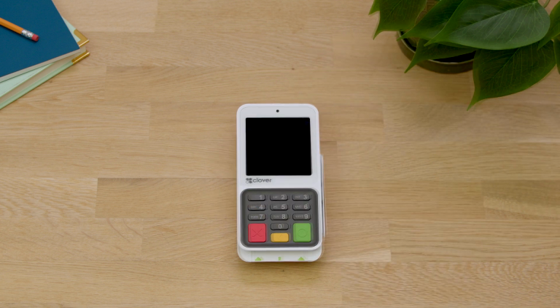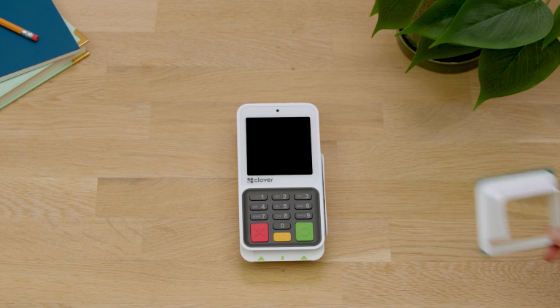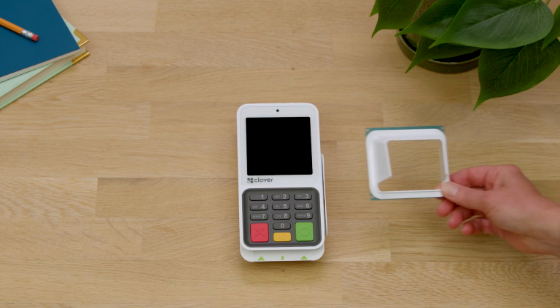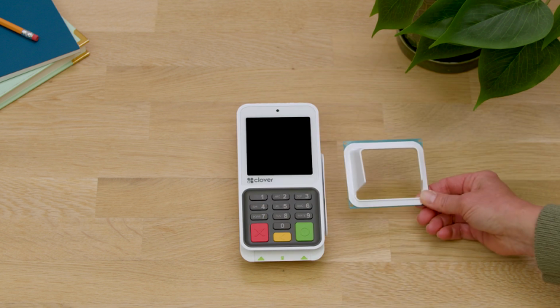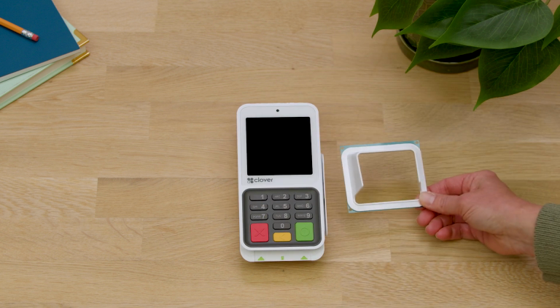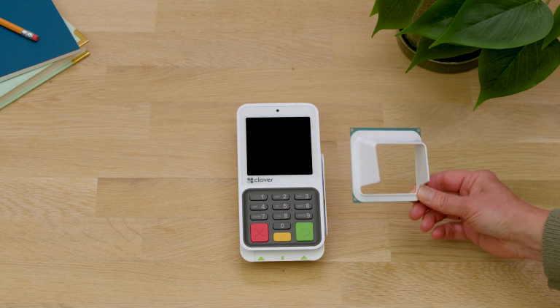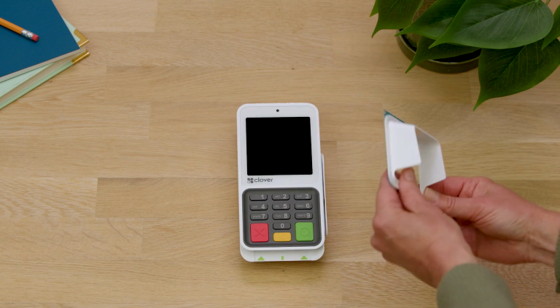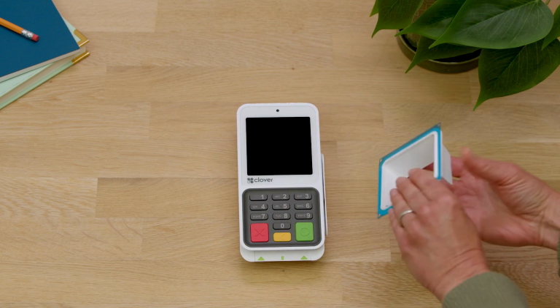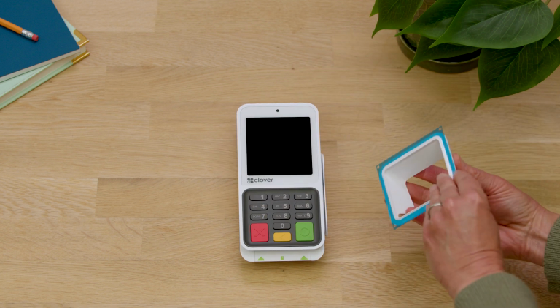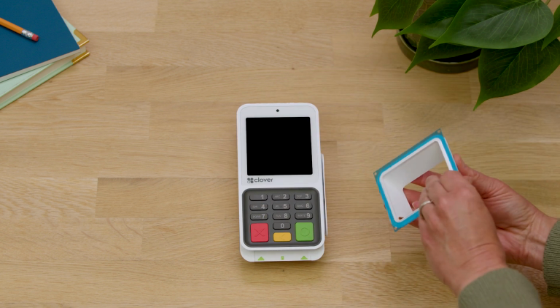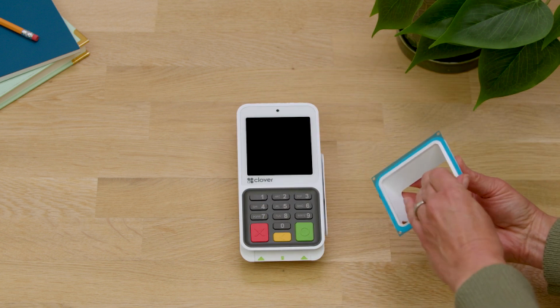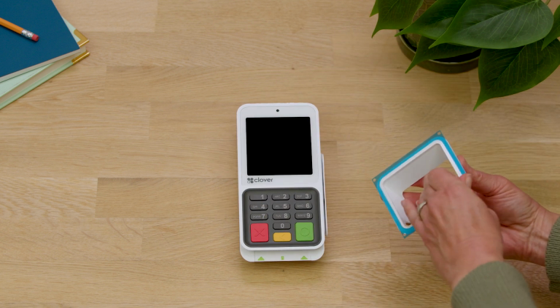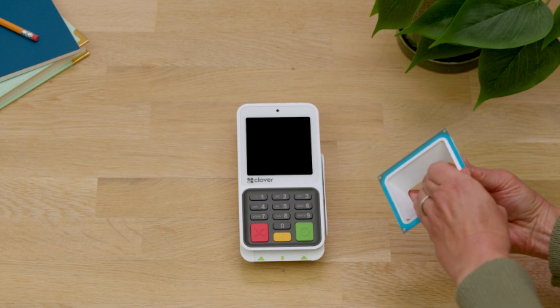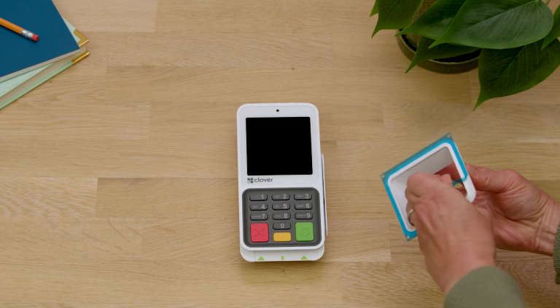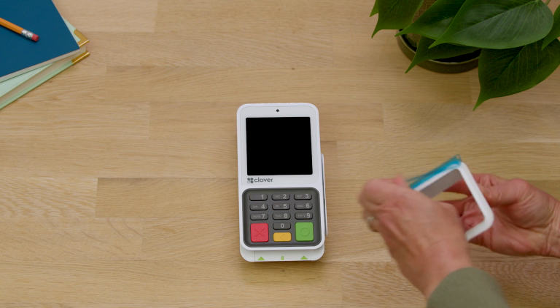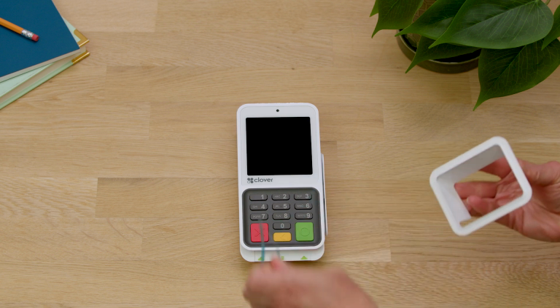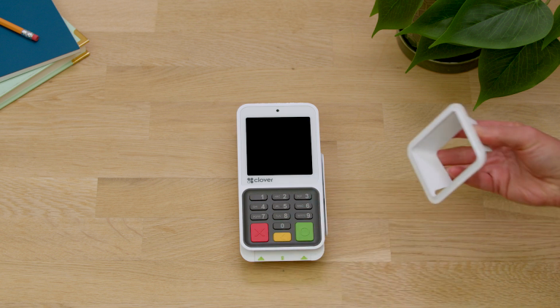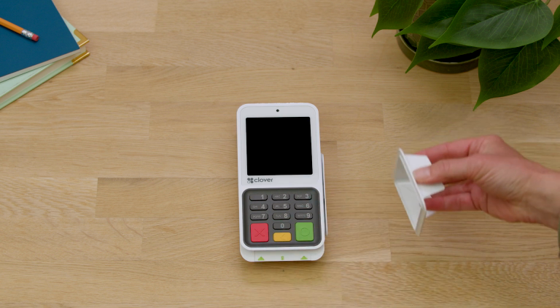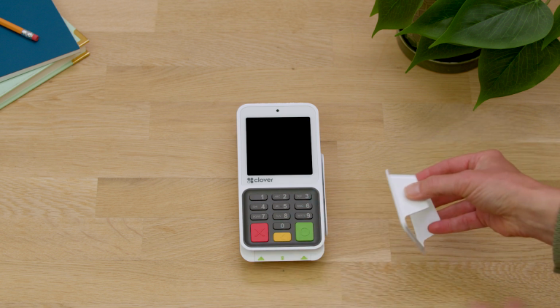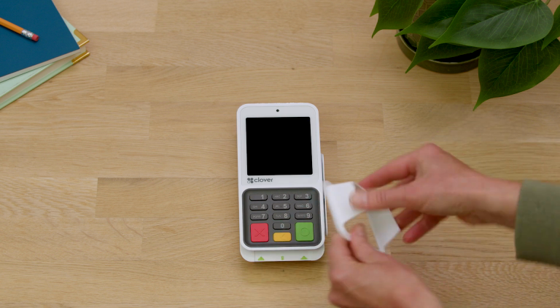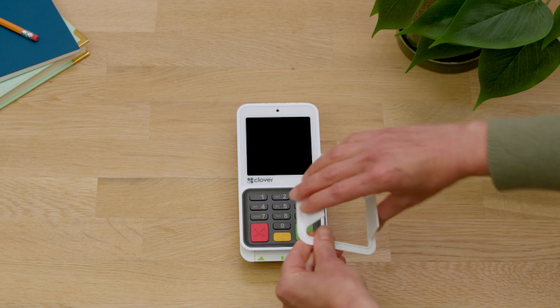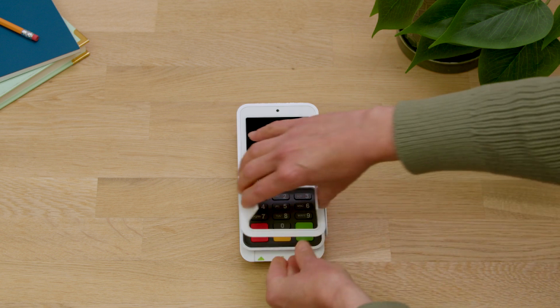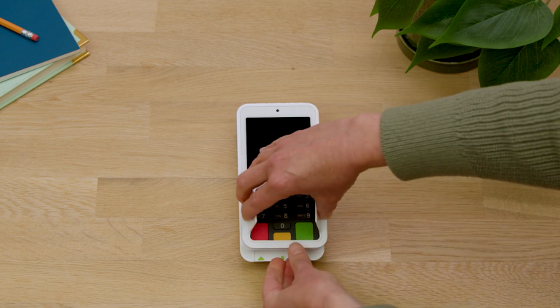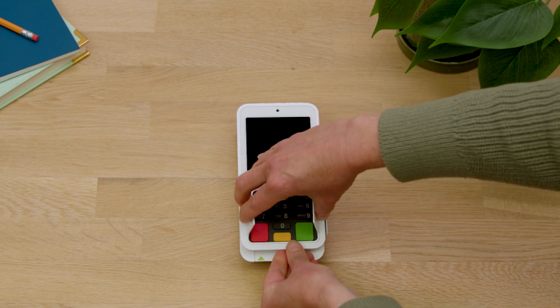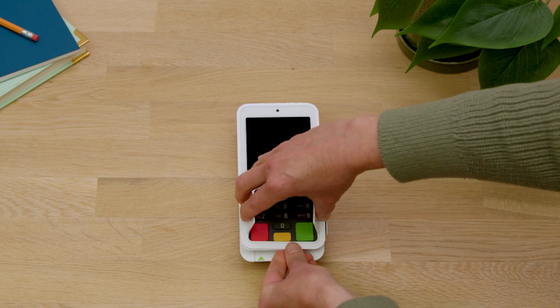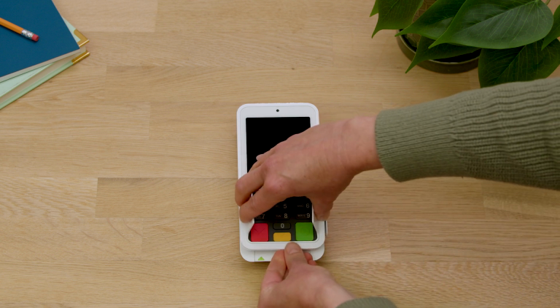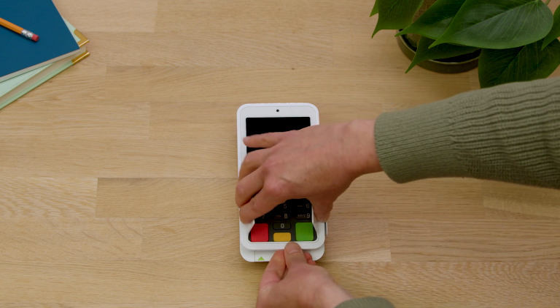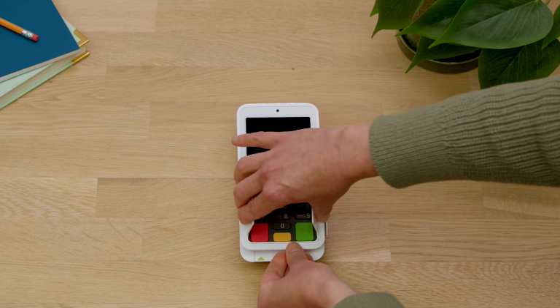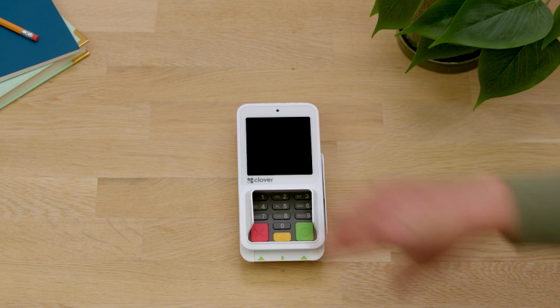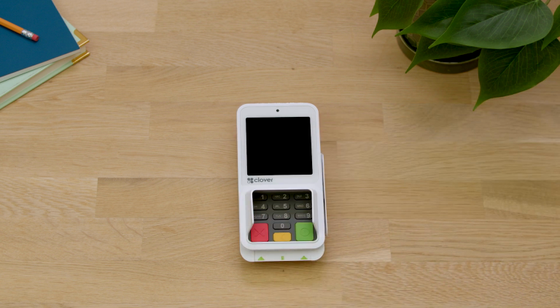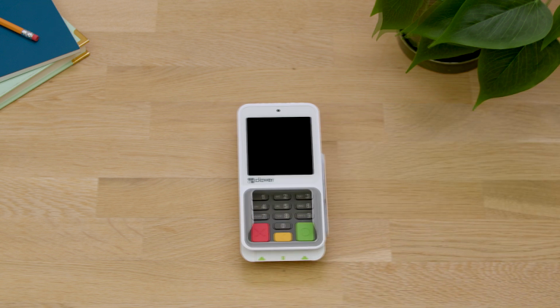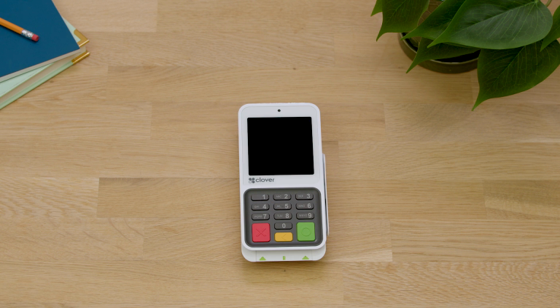Next, we'll attach the optional pinshield. Remove the blue backing paper to expose the adhesive side of the pinshield. Now align the shield so that it frames the Compact keypad.